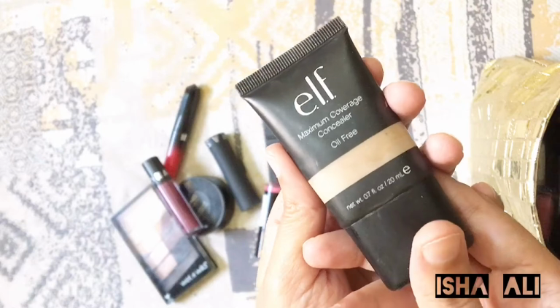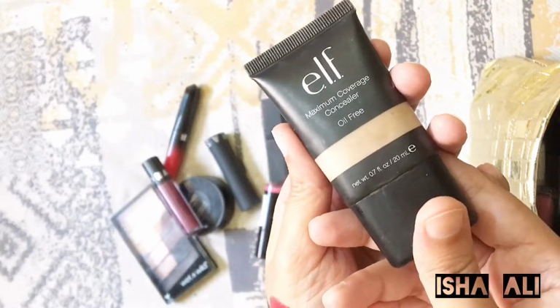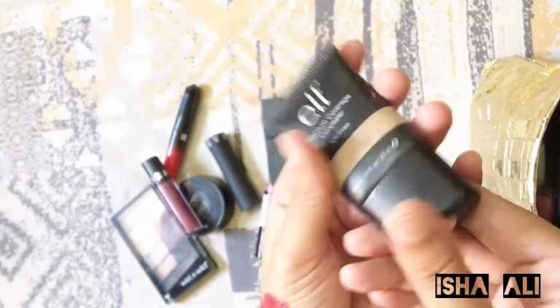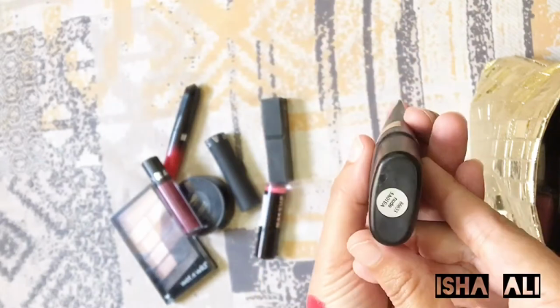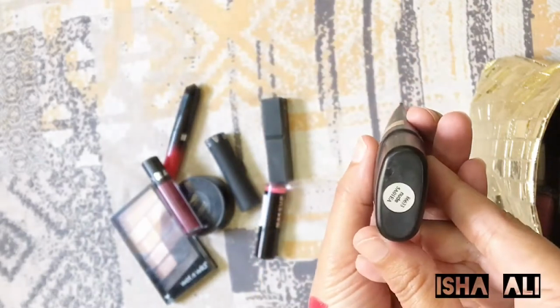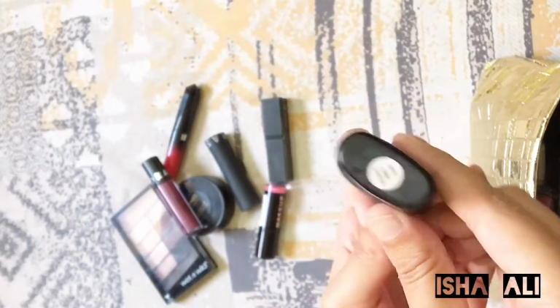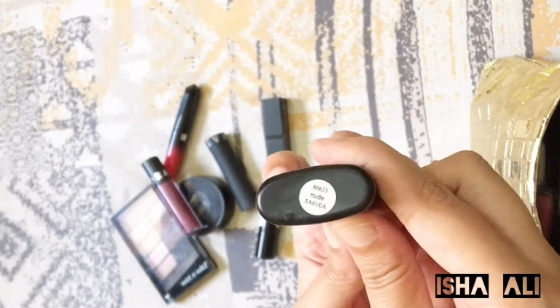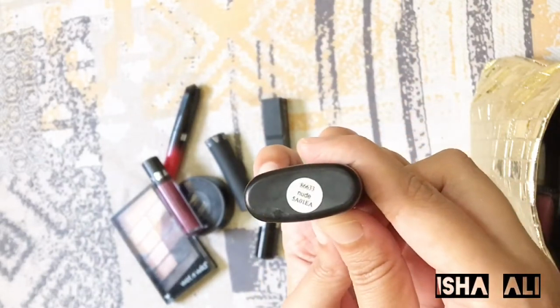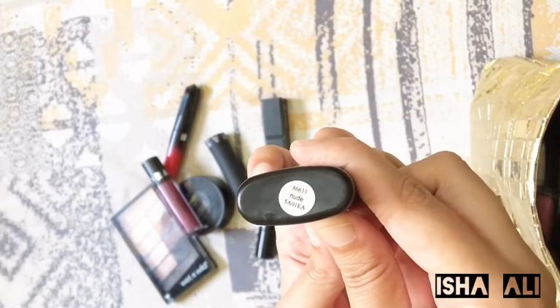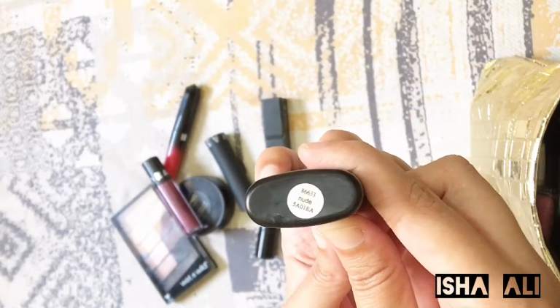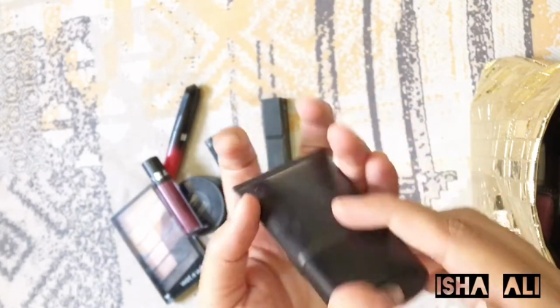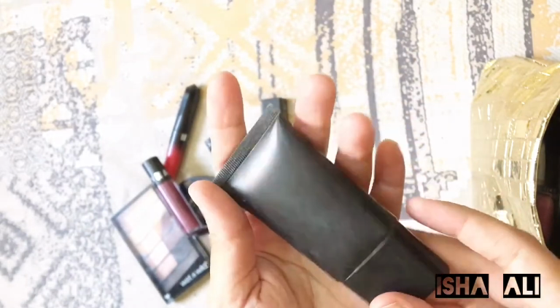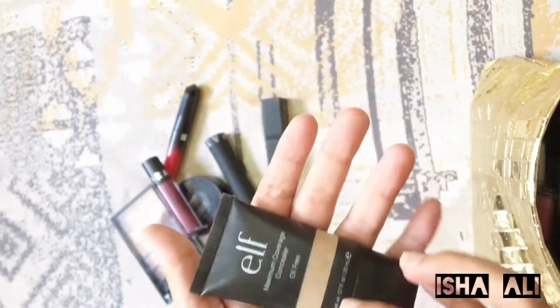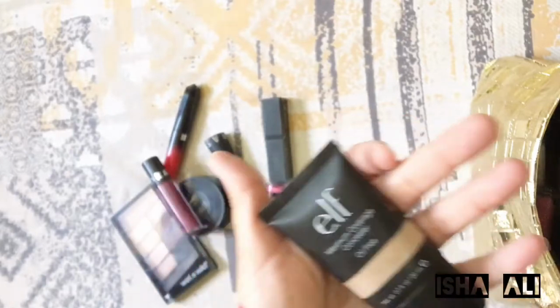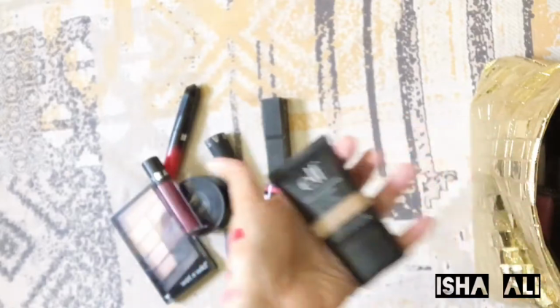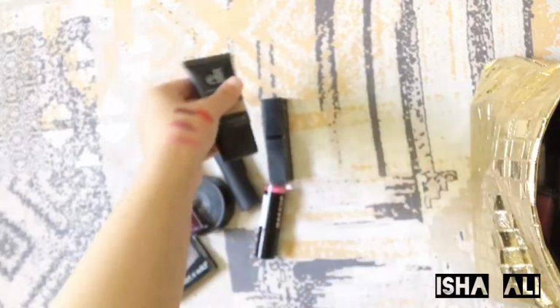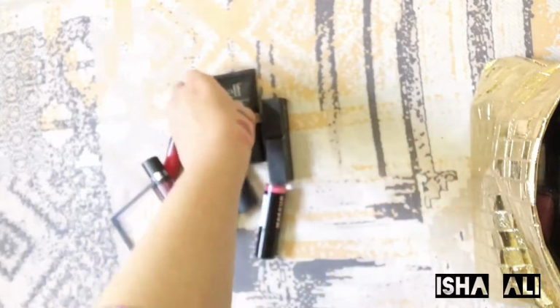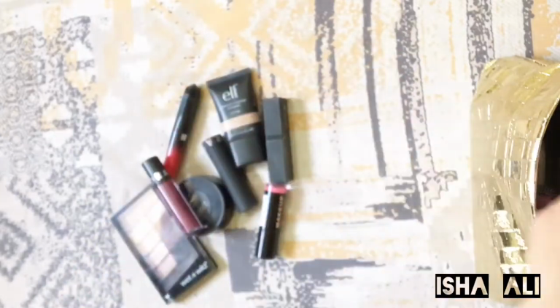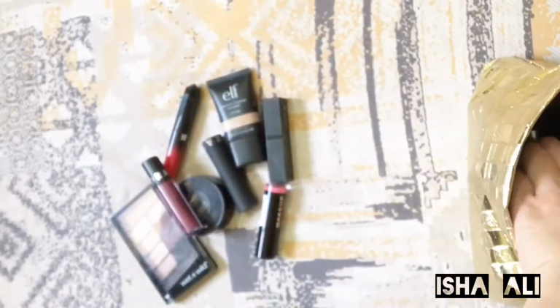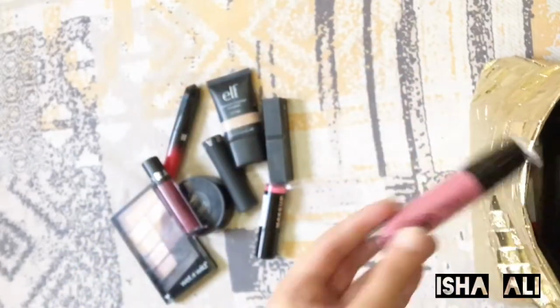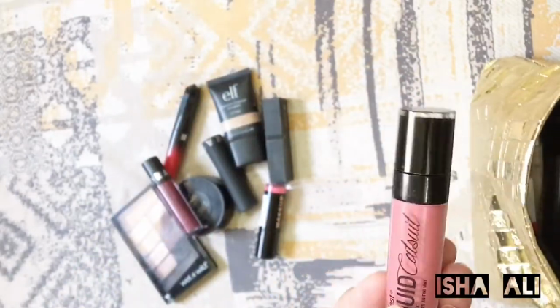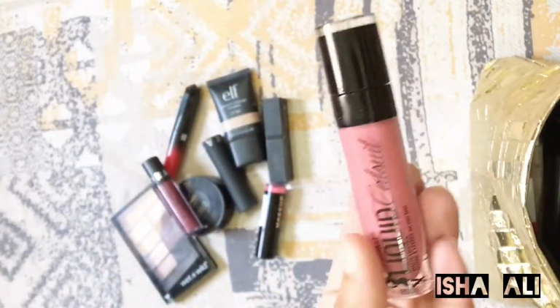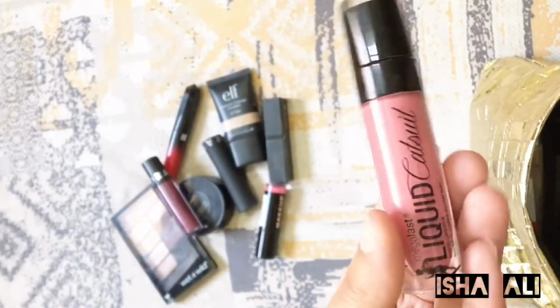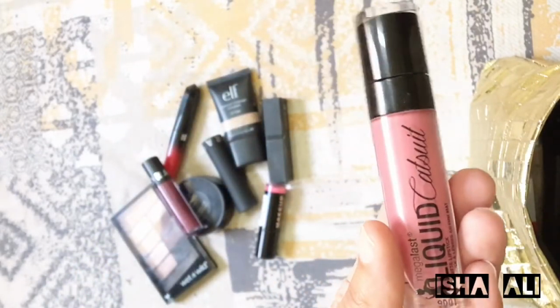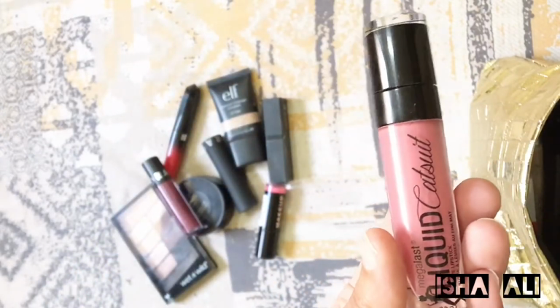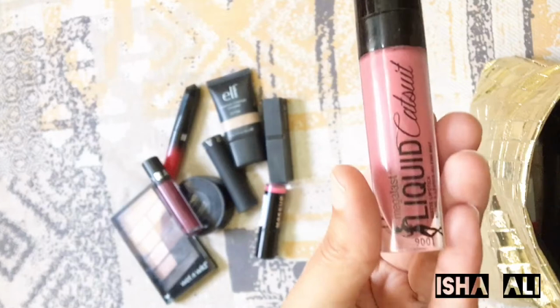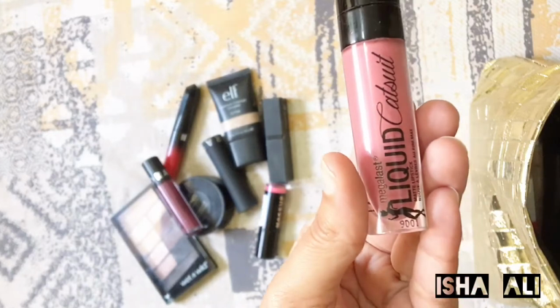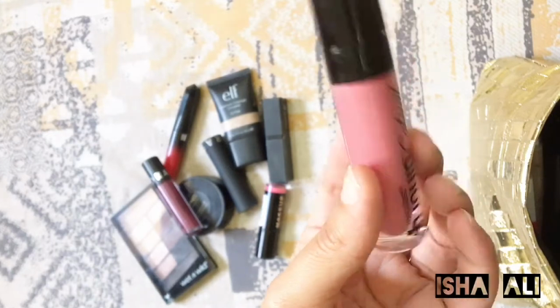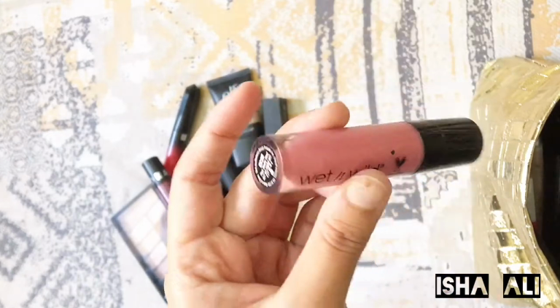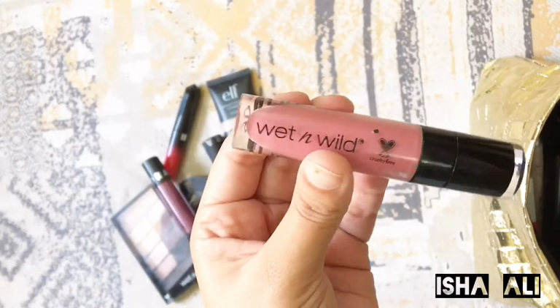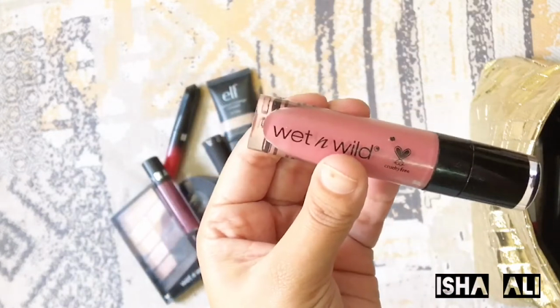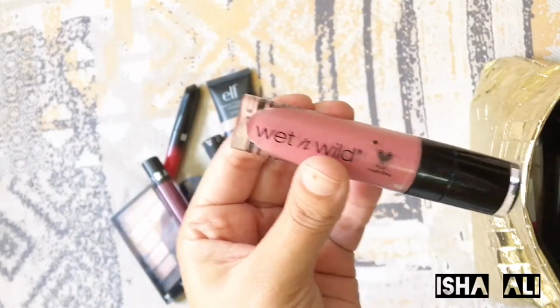Next is an Elf concealer. I don't use a lot of foundation. Basically I use BB cream for daily wear and I only use foundation when I go to parties.